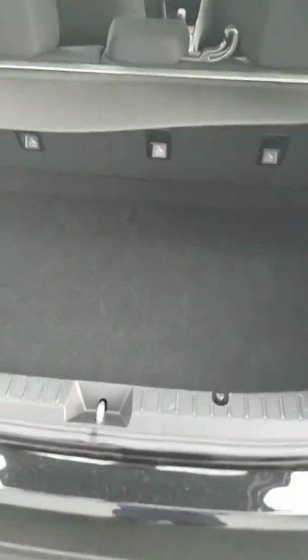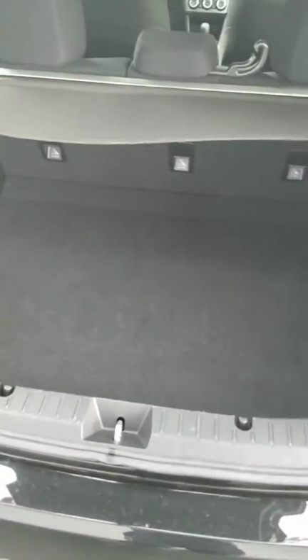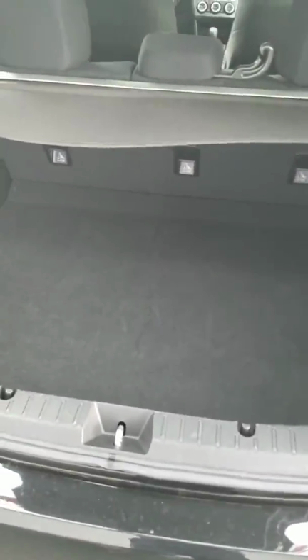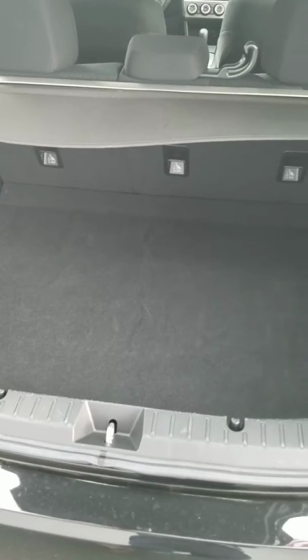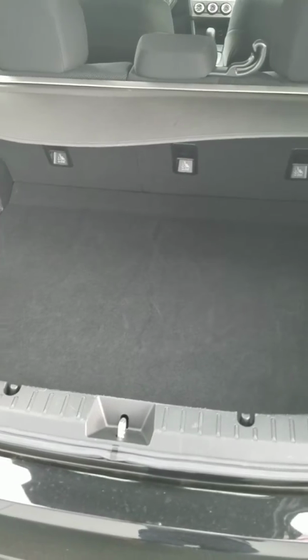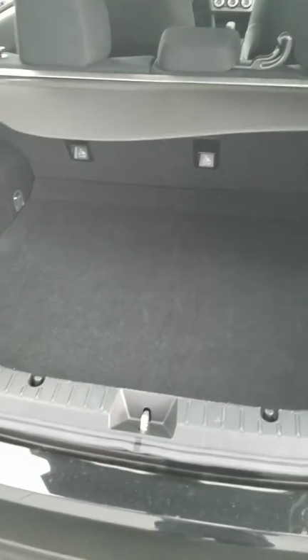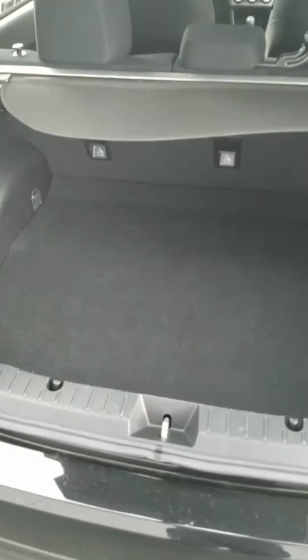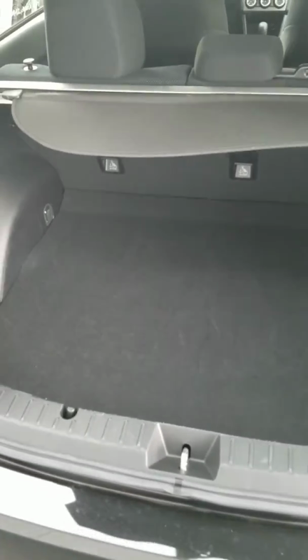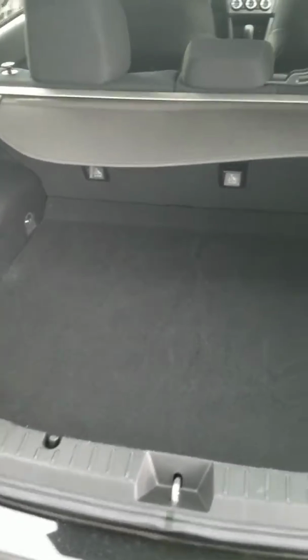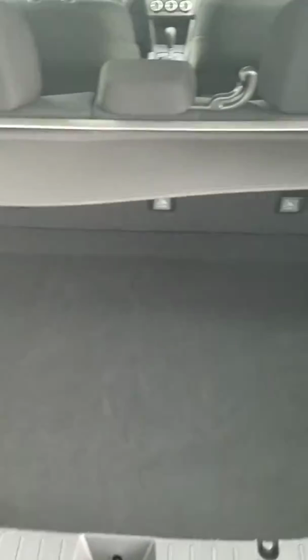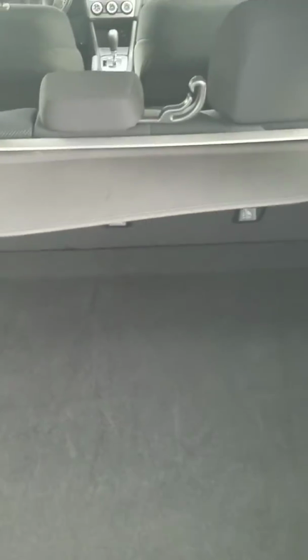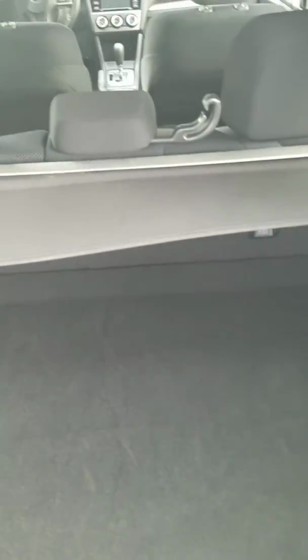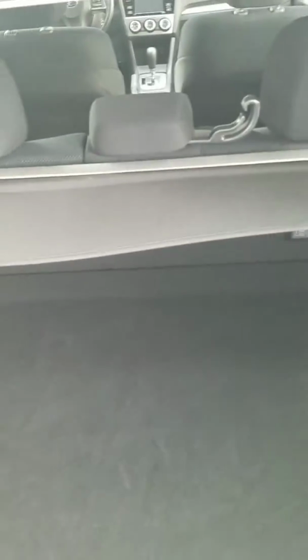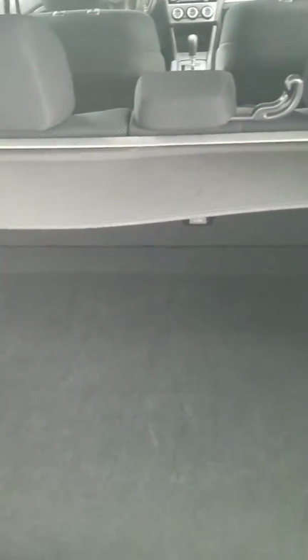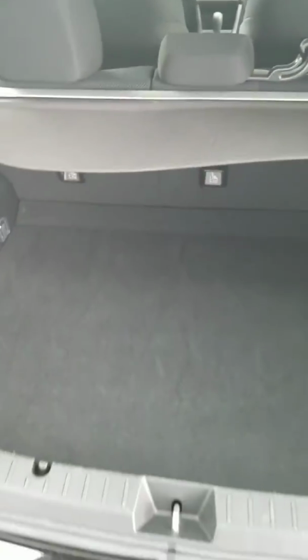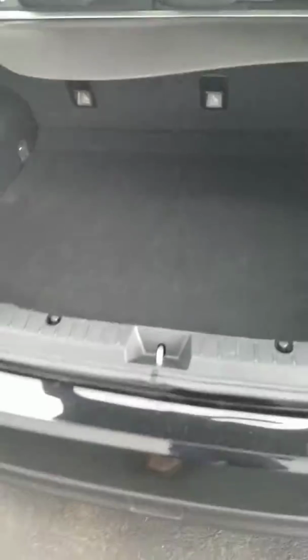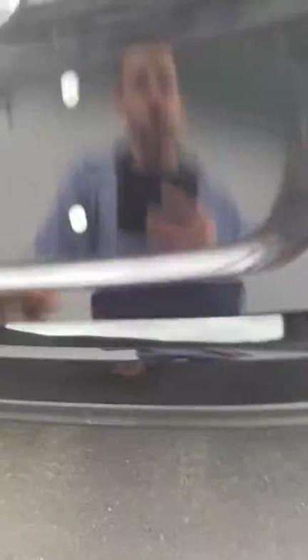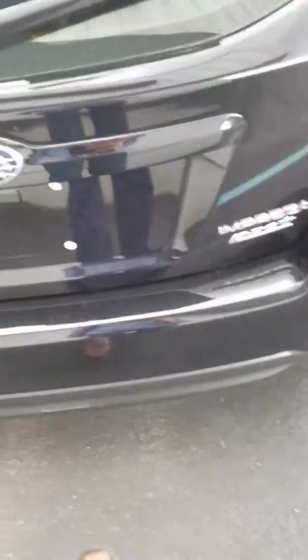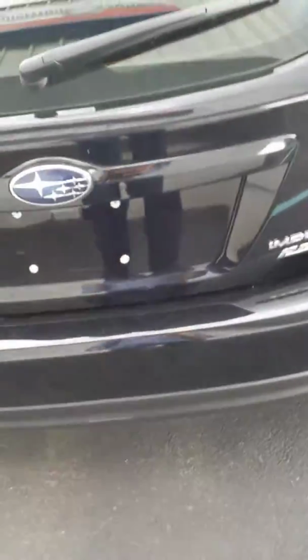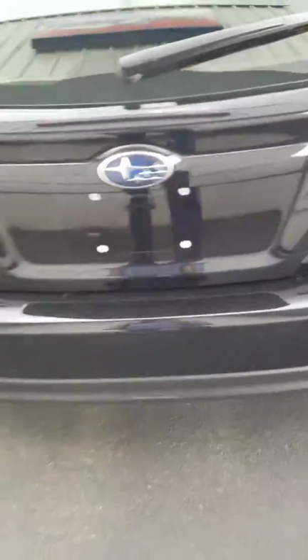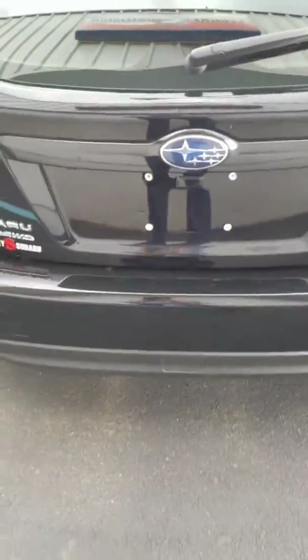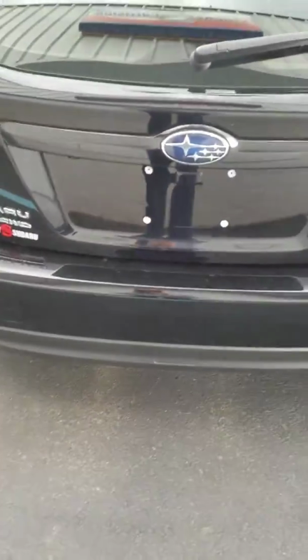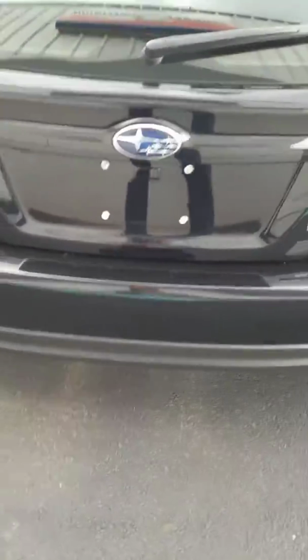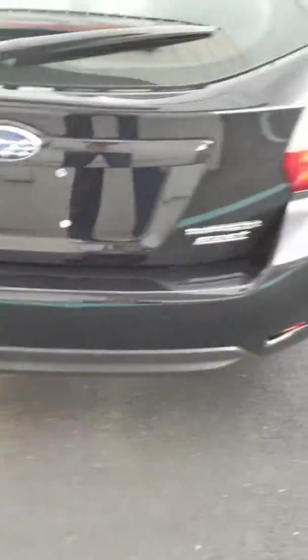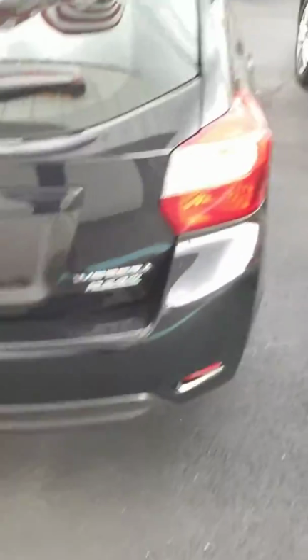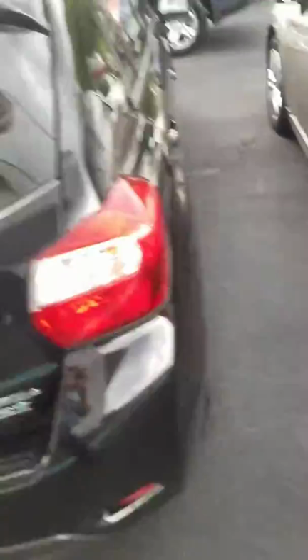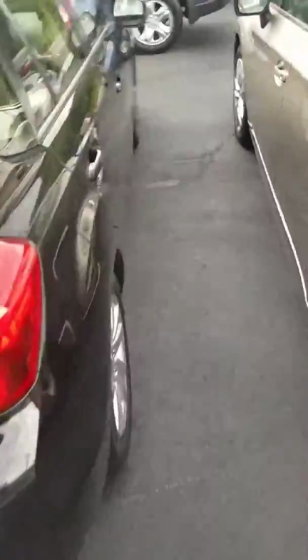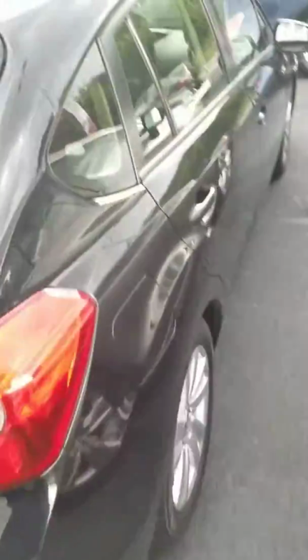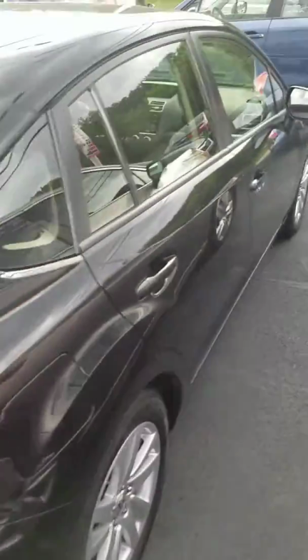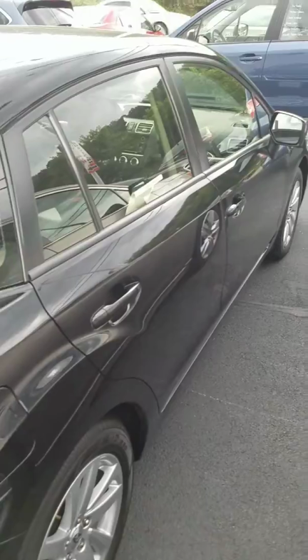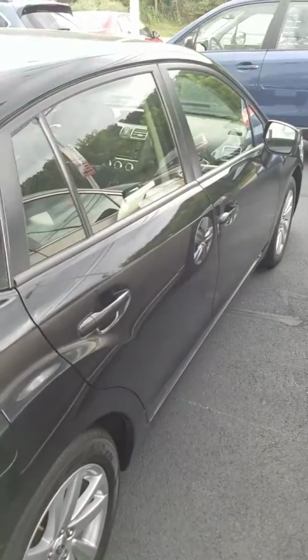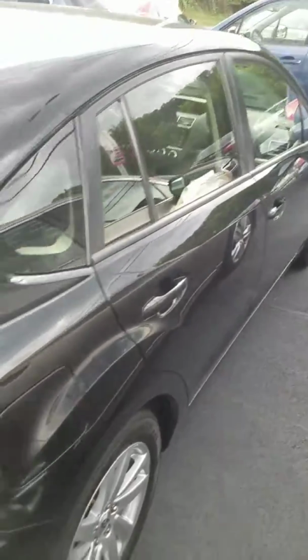Nice cargo area with the cargo cover, and the seats do fold down. The cargo cover comes out if you need that added space. It's a very nice car, very good price. It's a clean car.